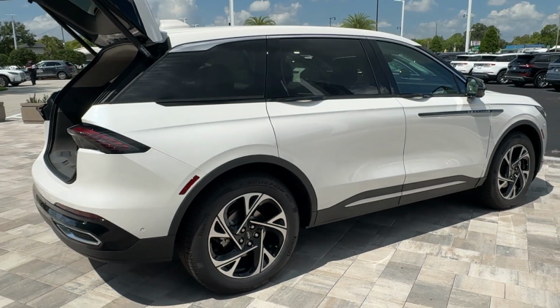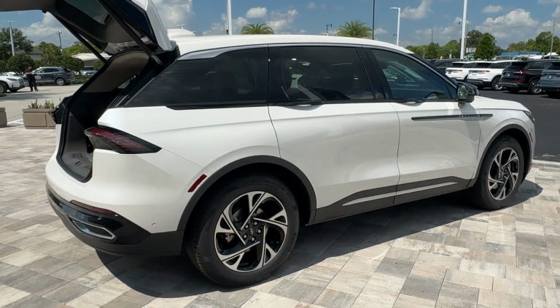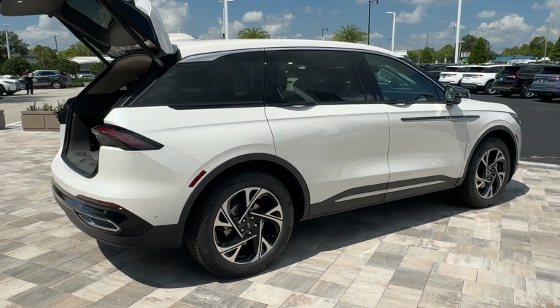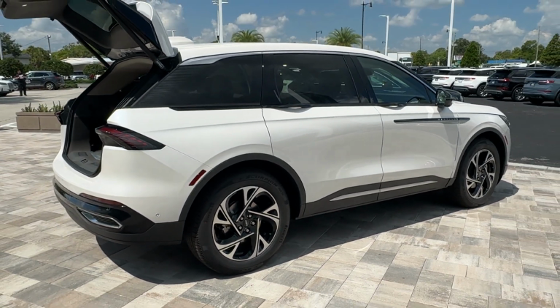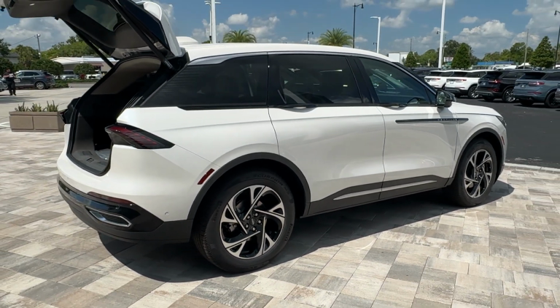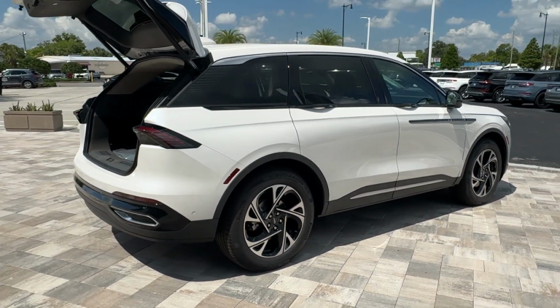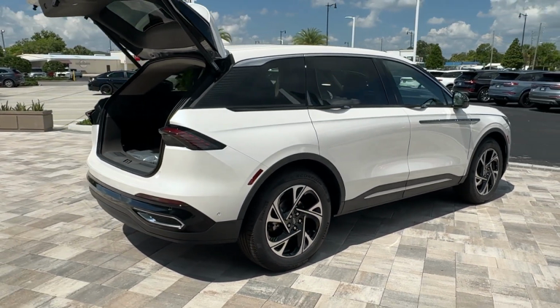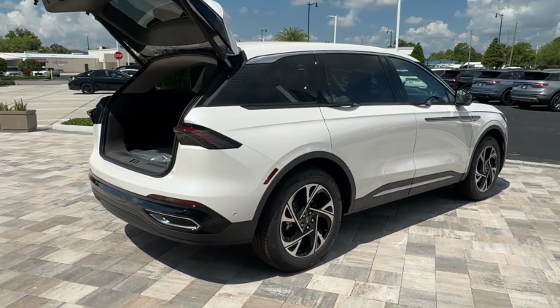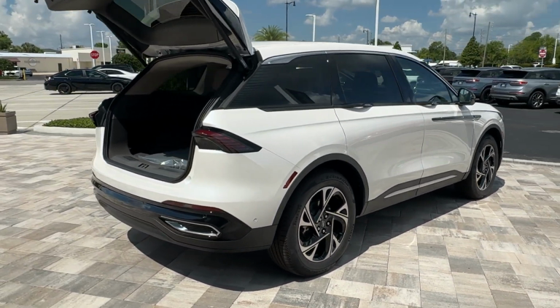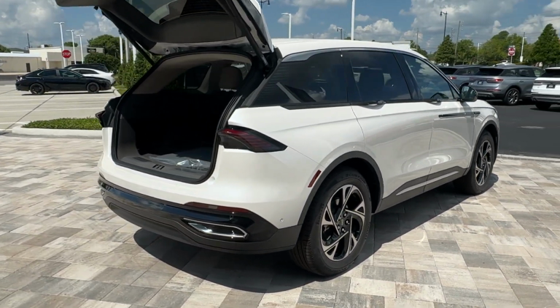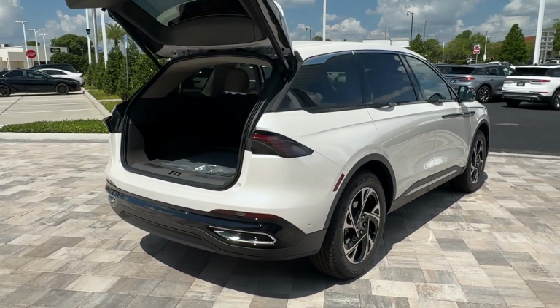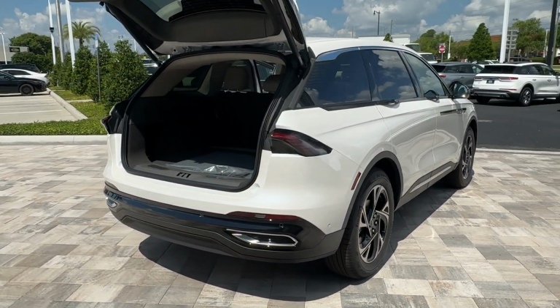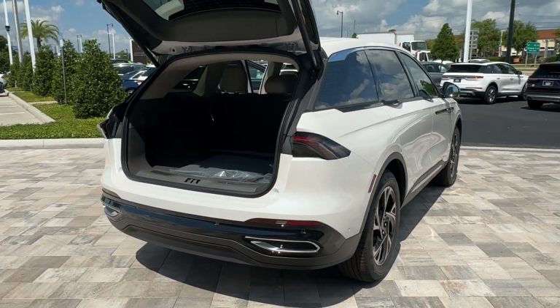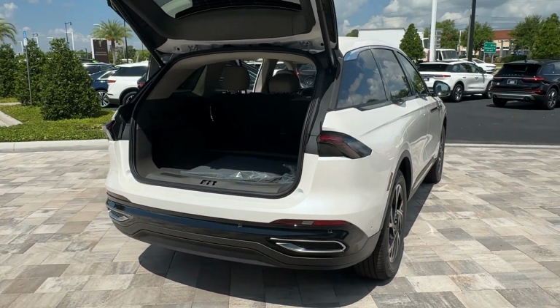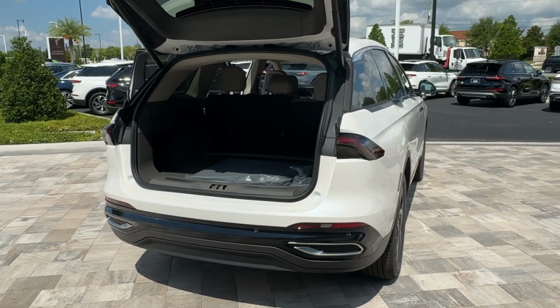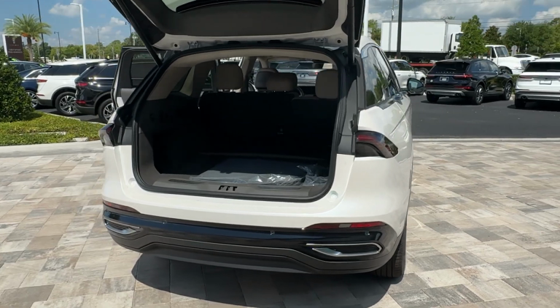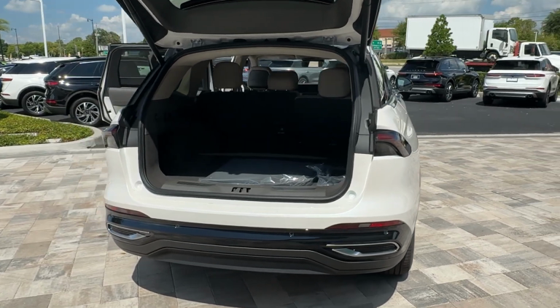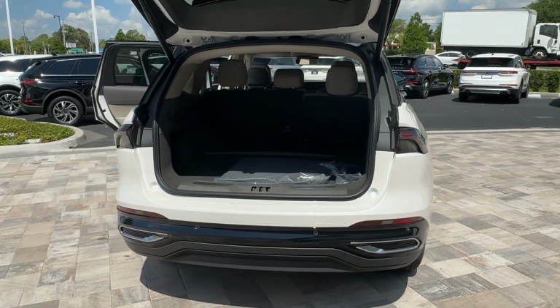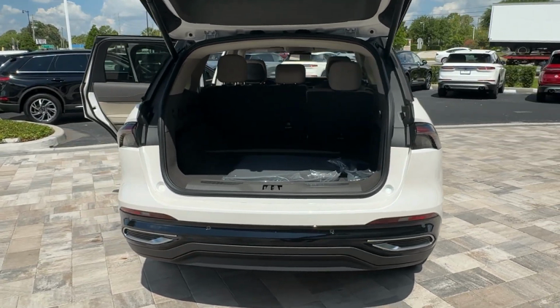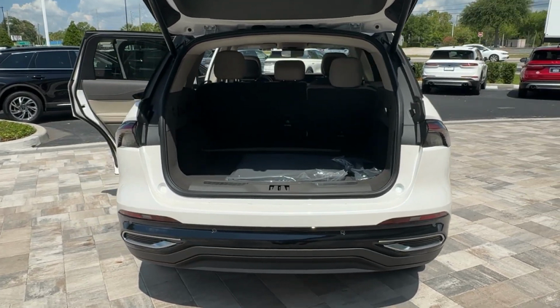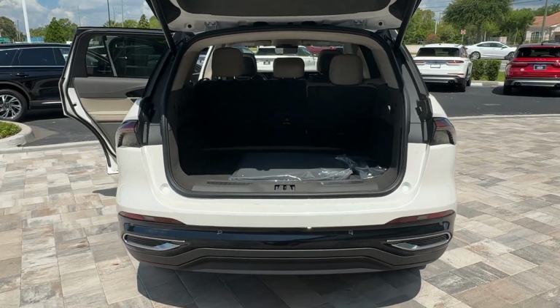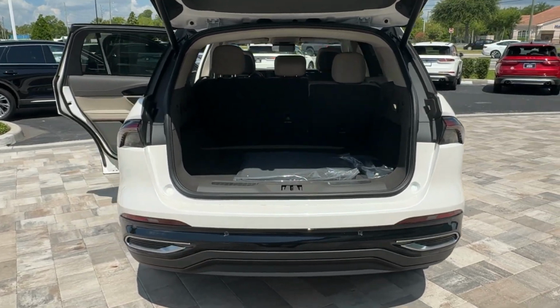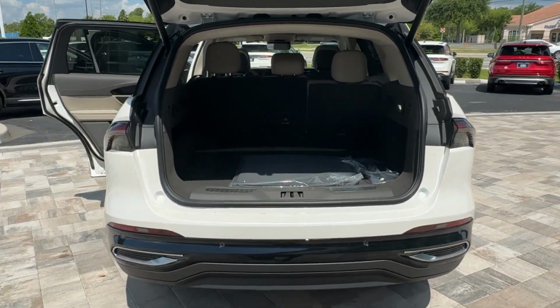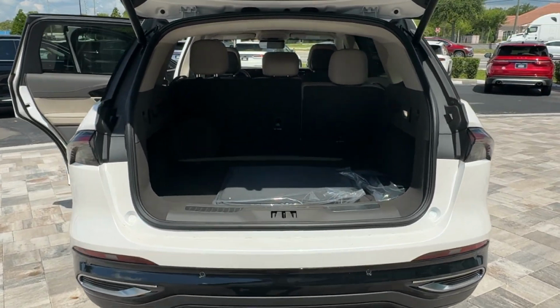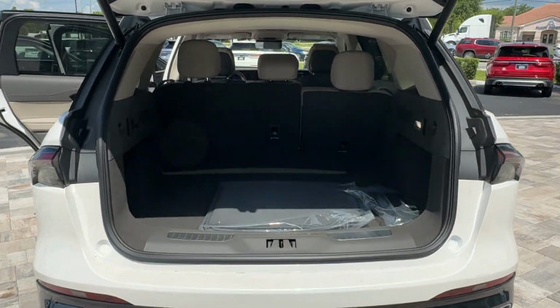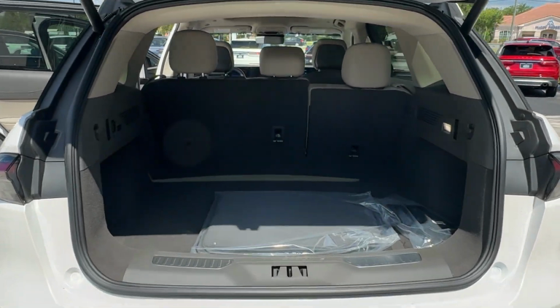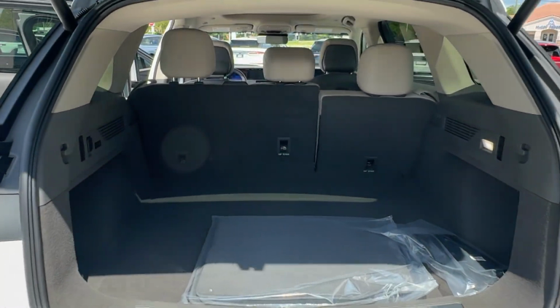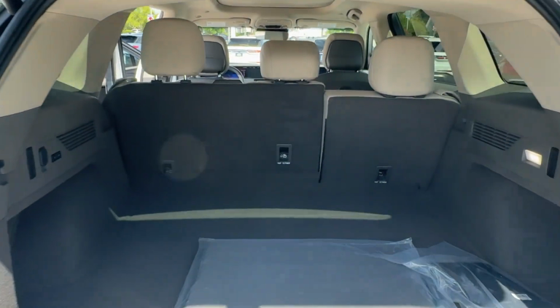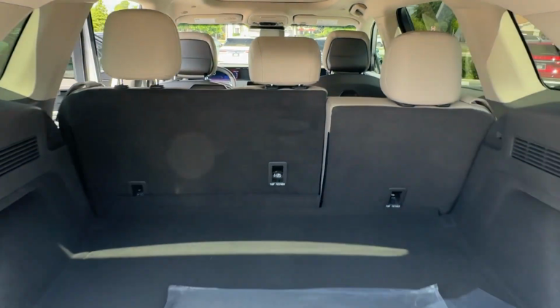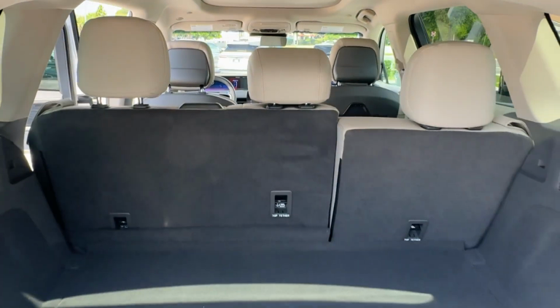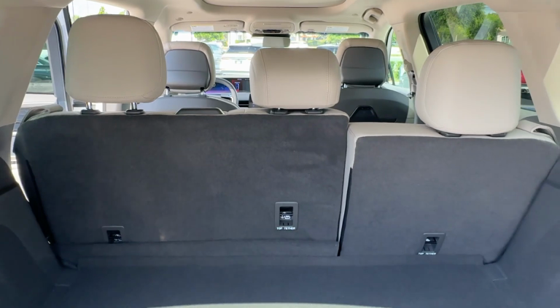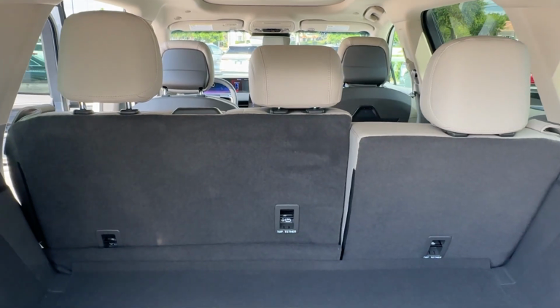The following are some of this vehicle's highlighted options: heated steering wheel, pre-collision system, intelligent auto on-off high beams, lane departure warning, and all-wheel drive.